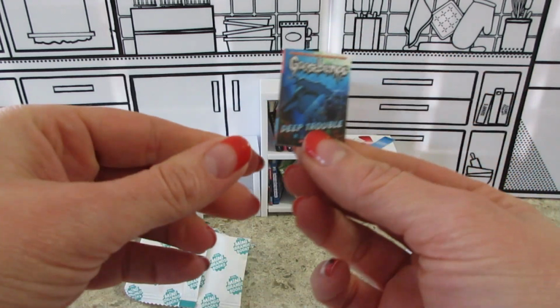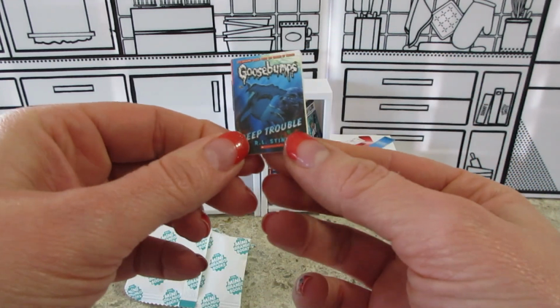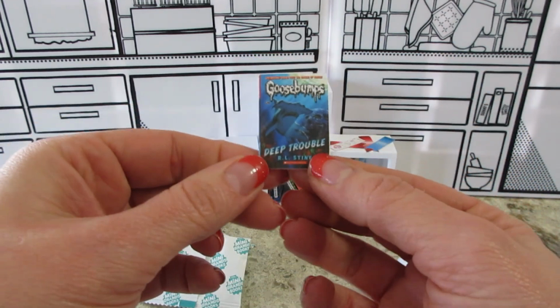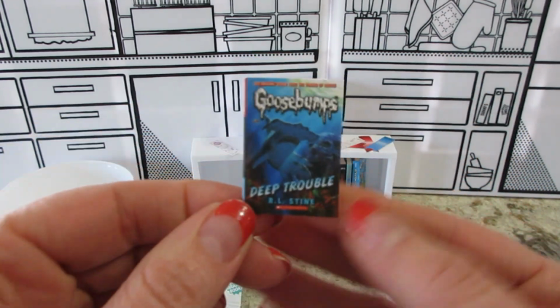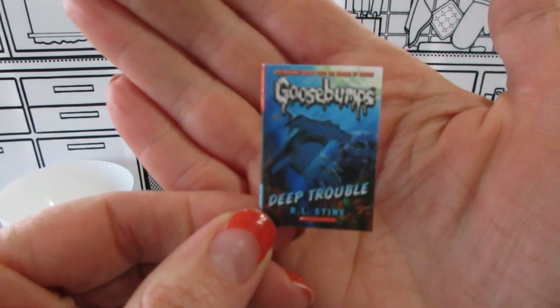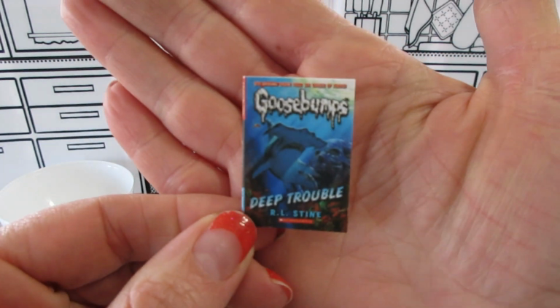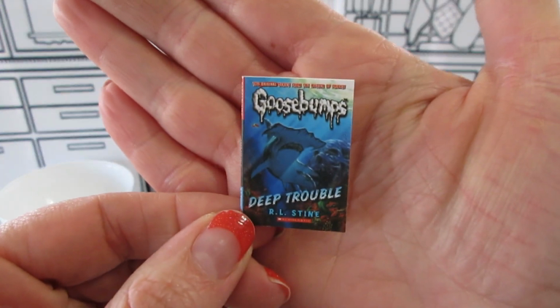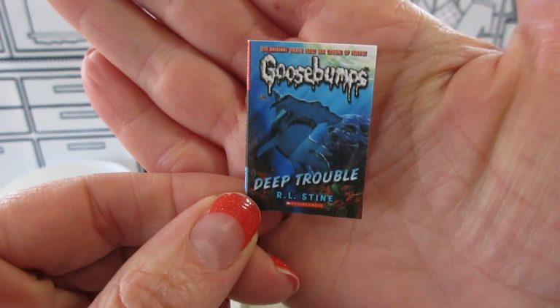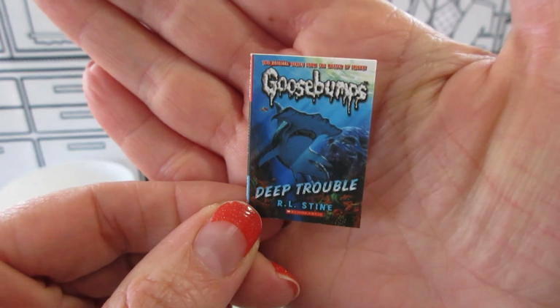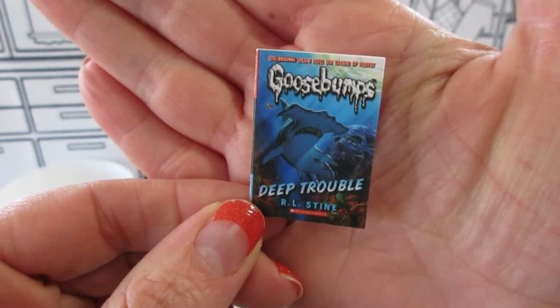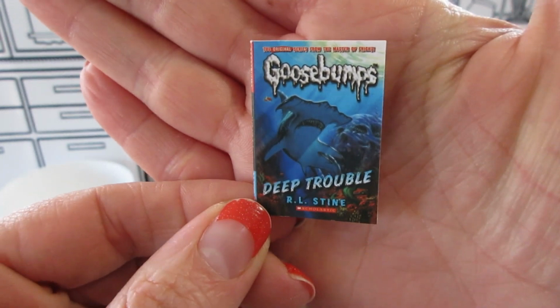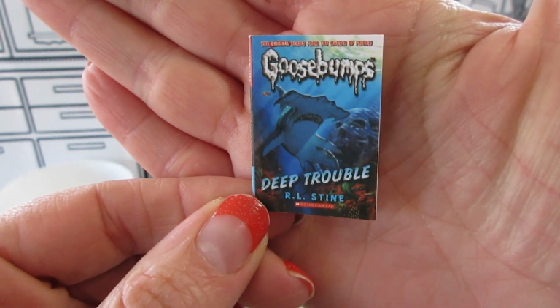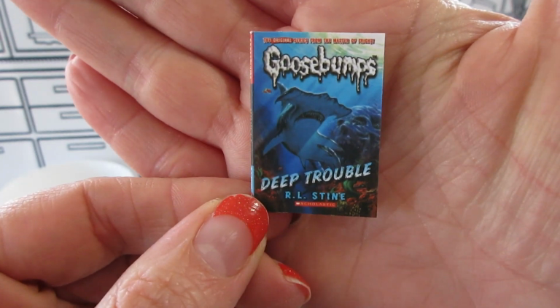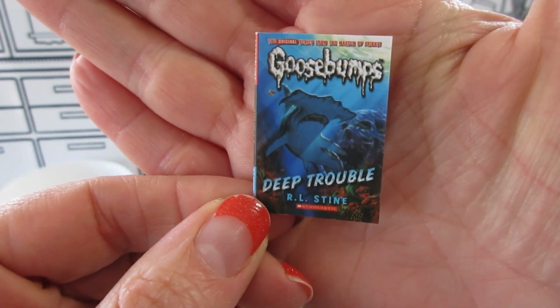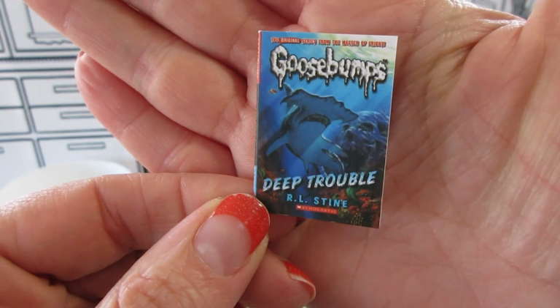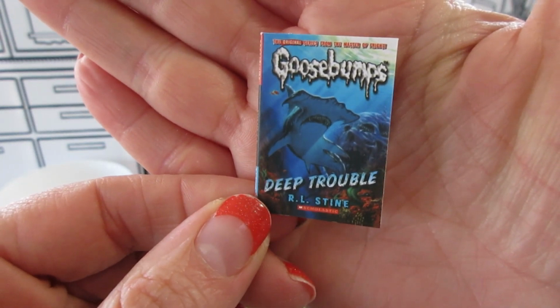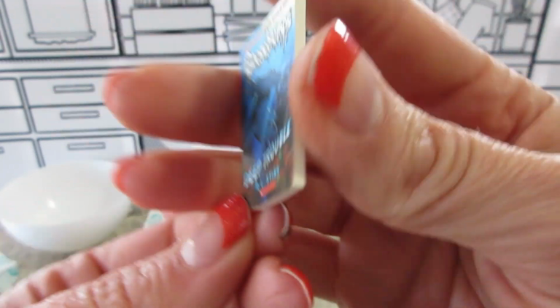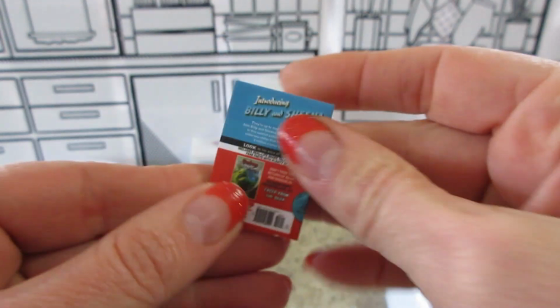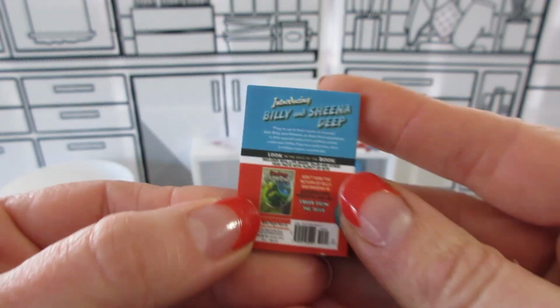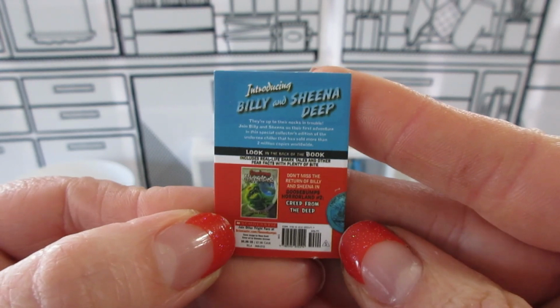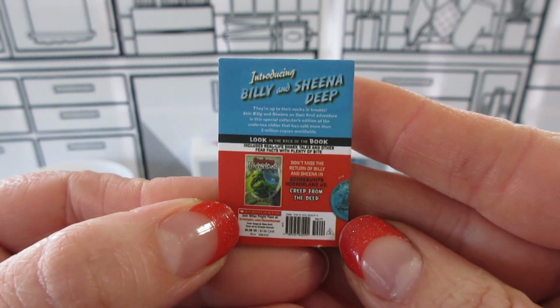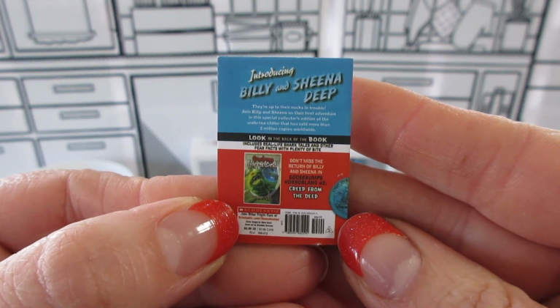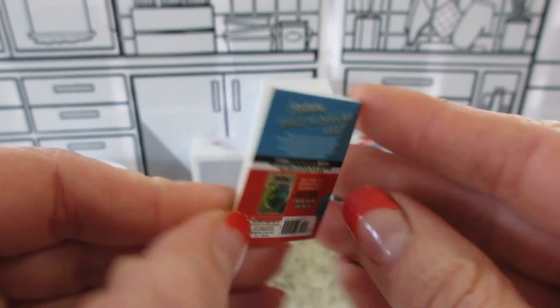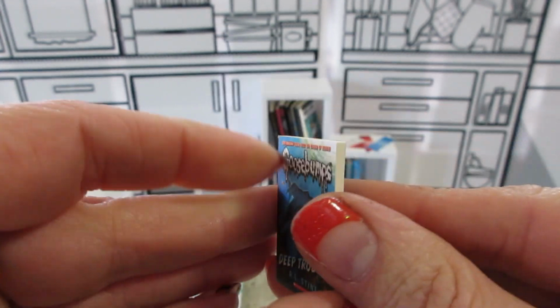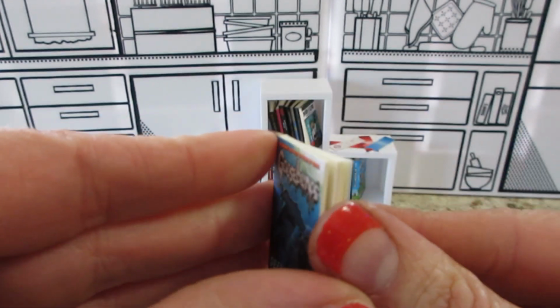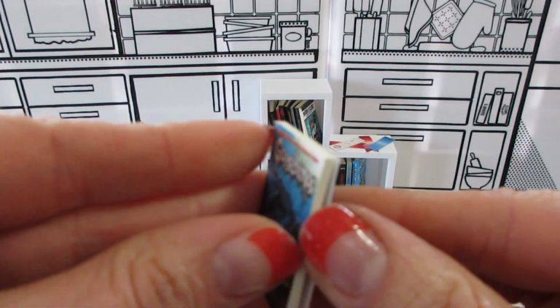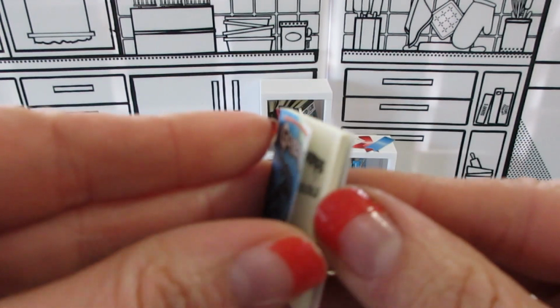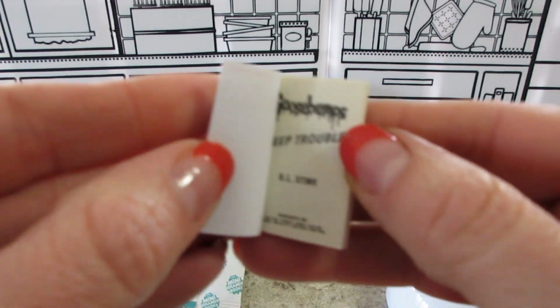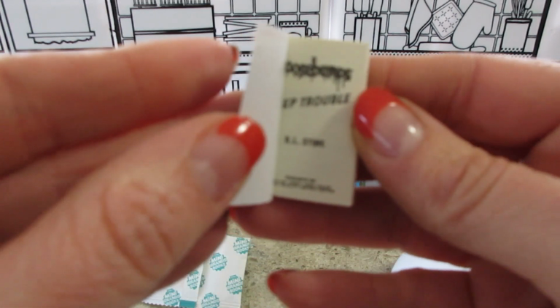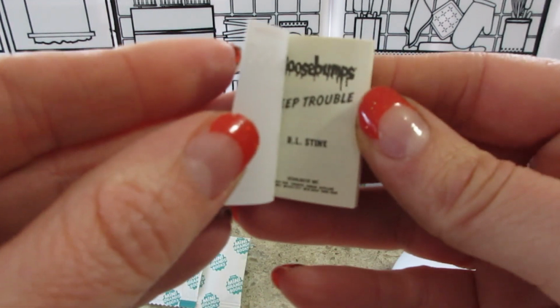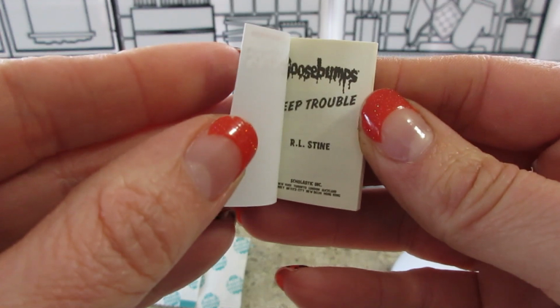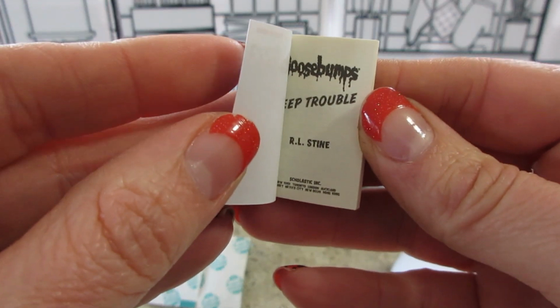A Goosebumps! There are a couple of Goosebumps I did get this one, but that's okay. Here's the back and the first couple pages.